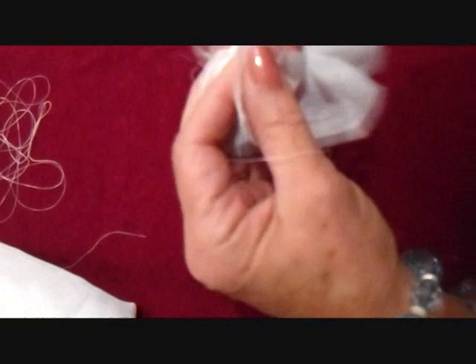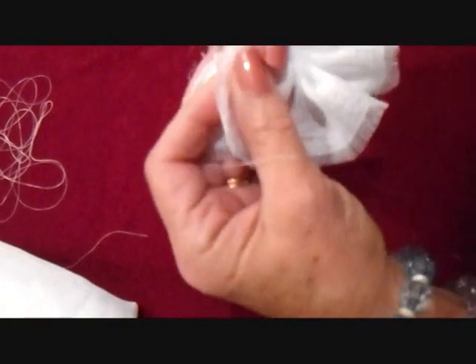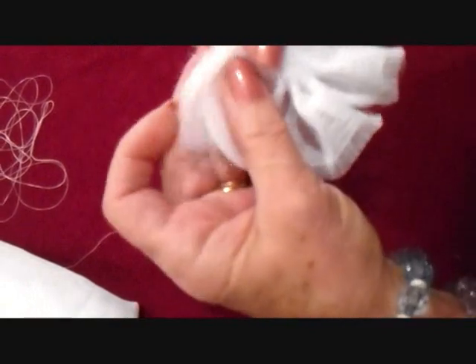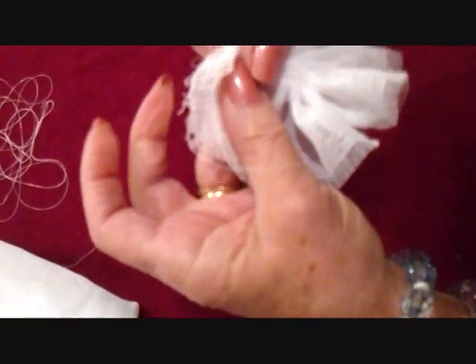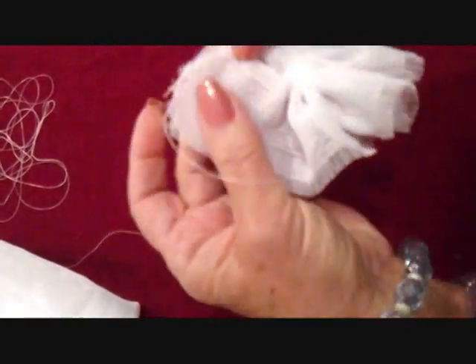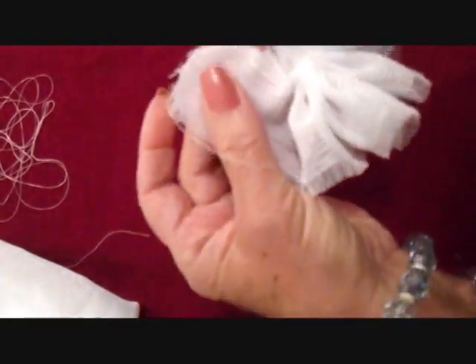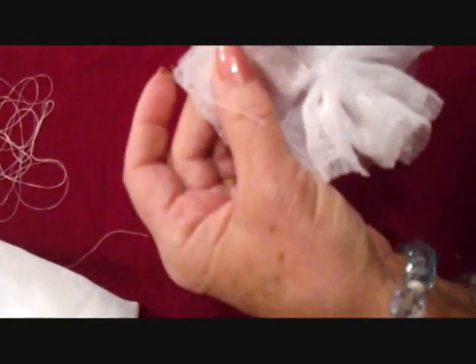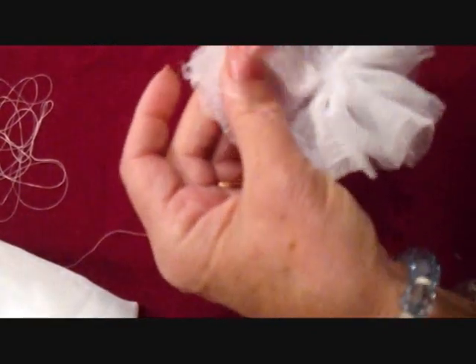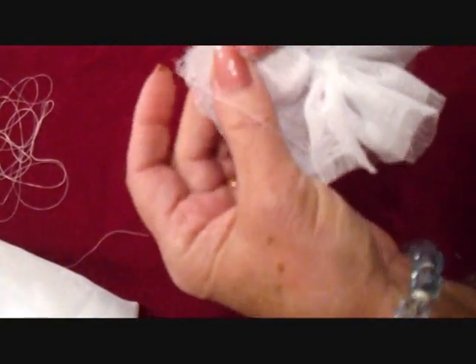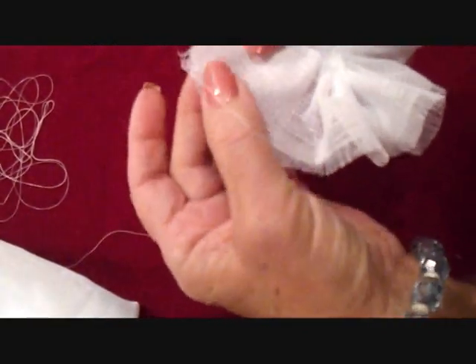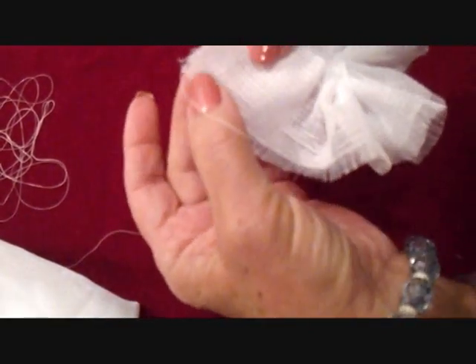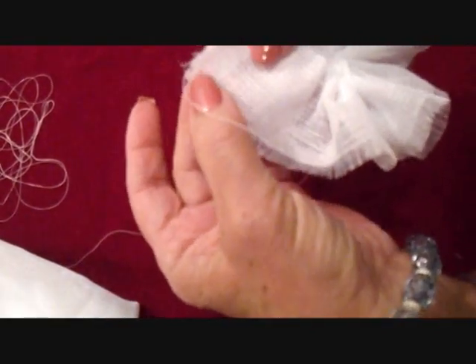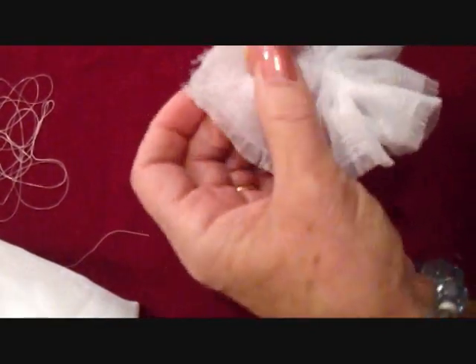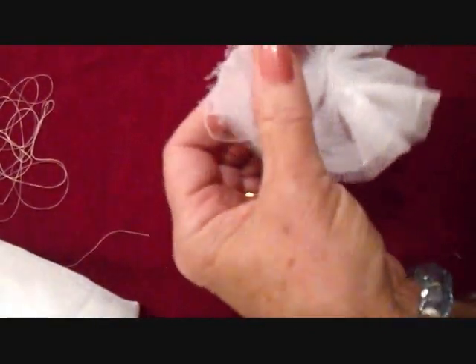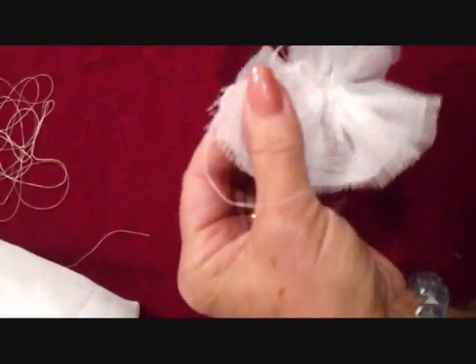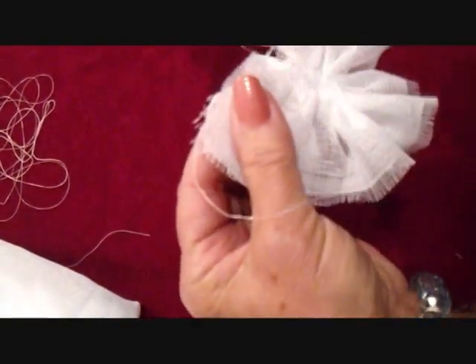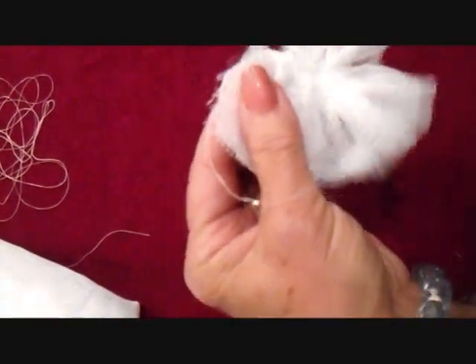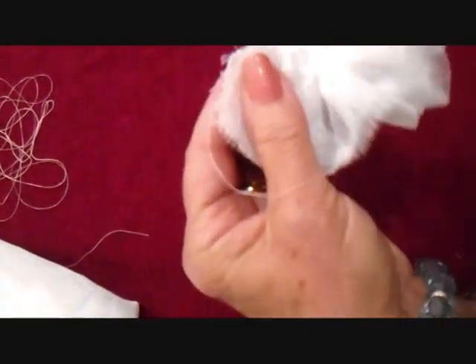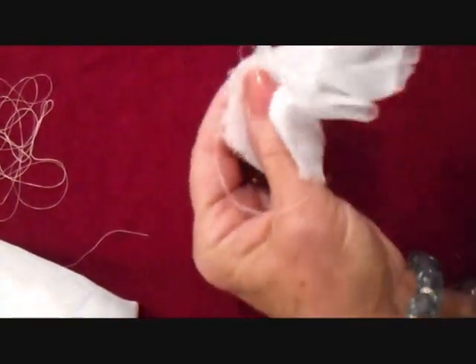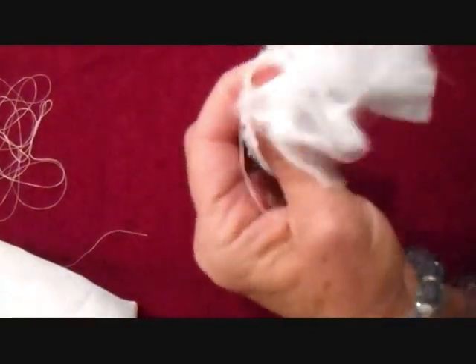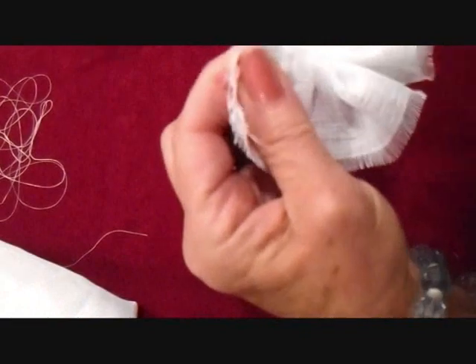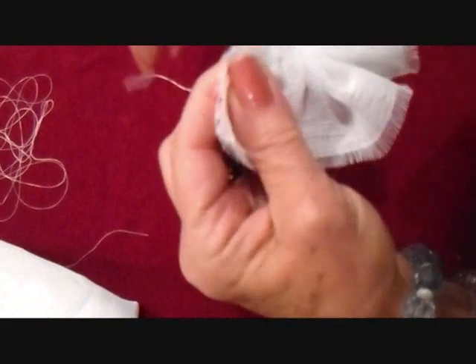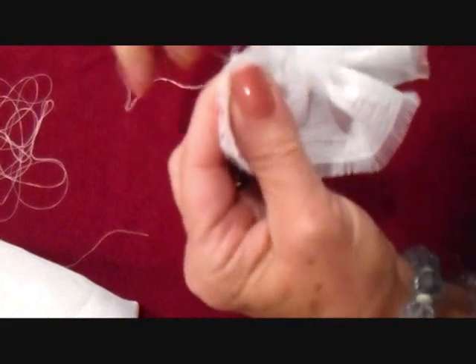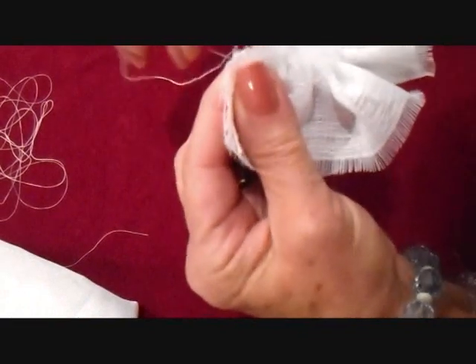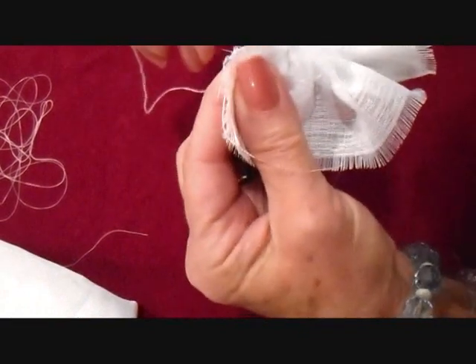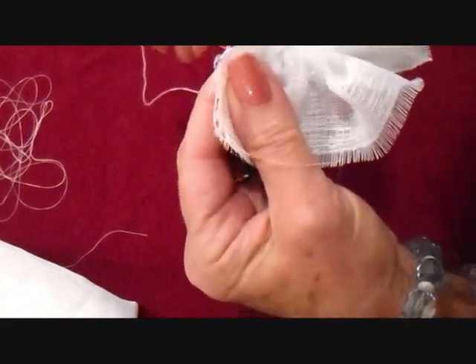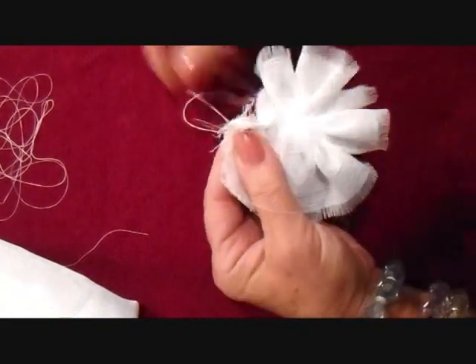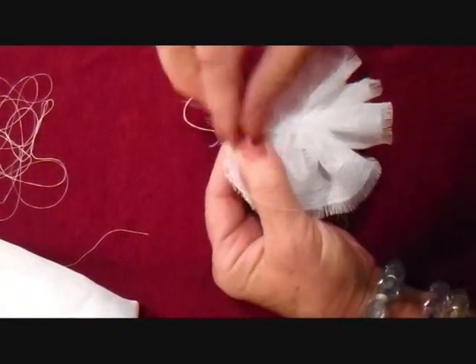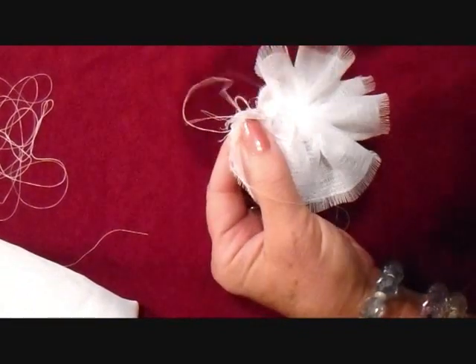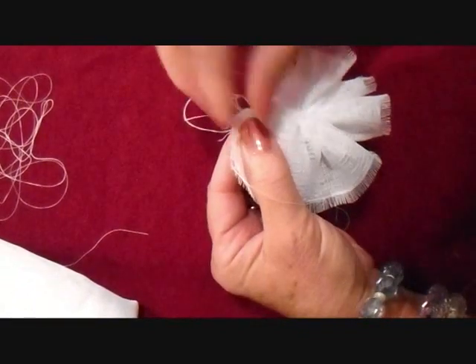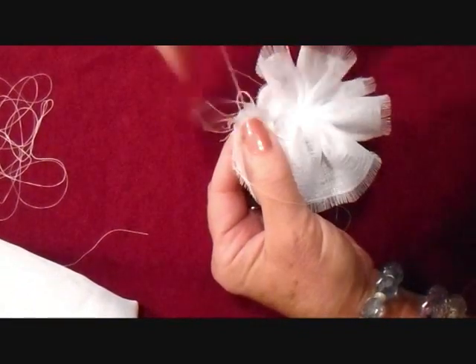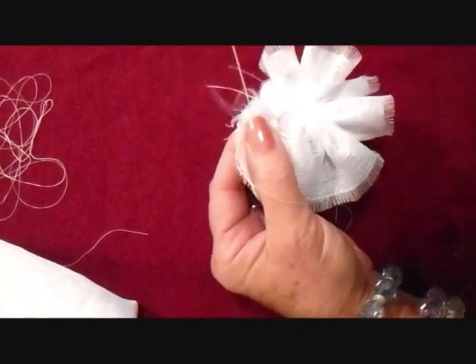Then I brought the two ends together, making sure that they were matched on the outside, pulled it tightly, and then sewed the two ends together.